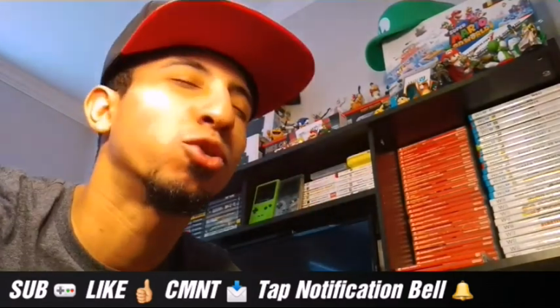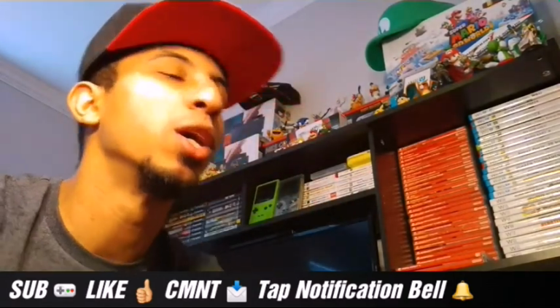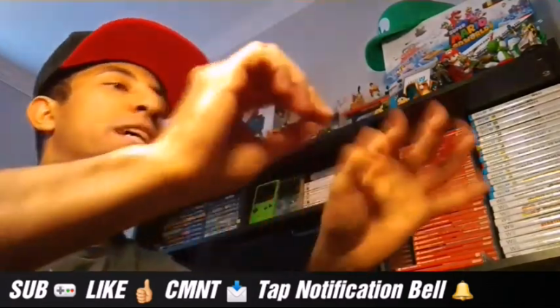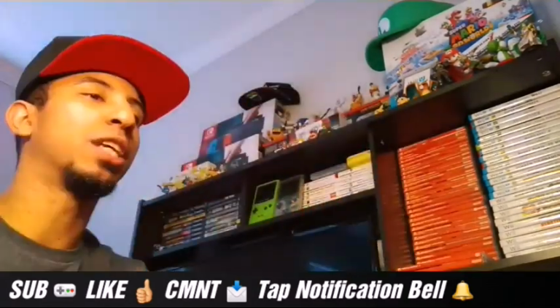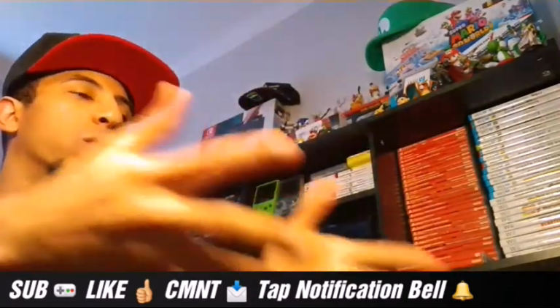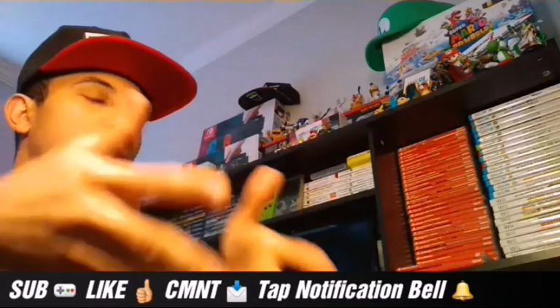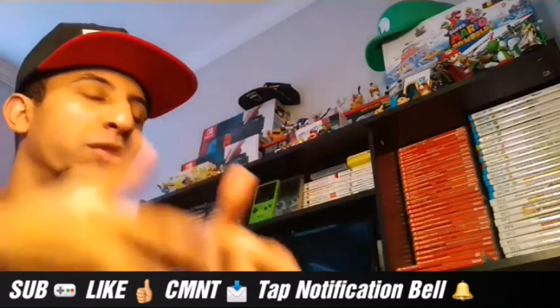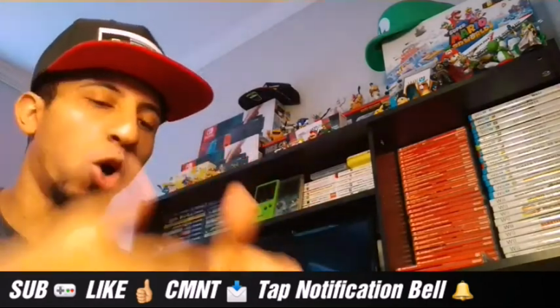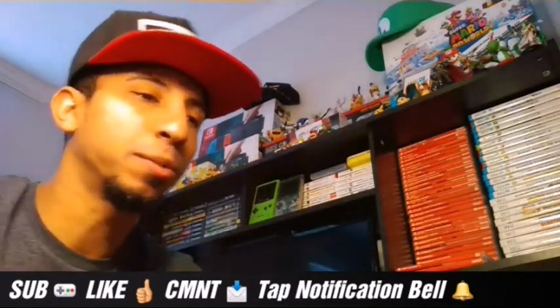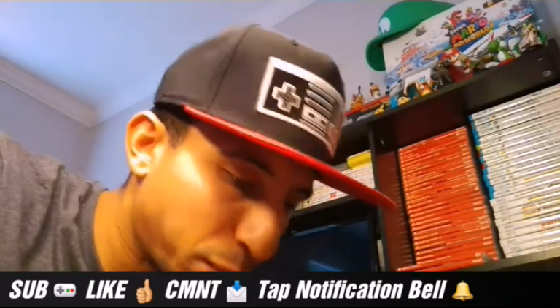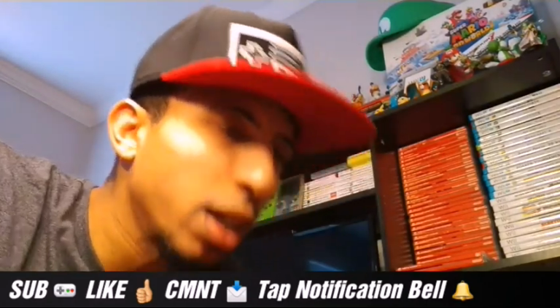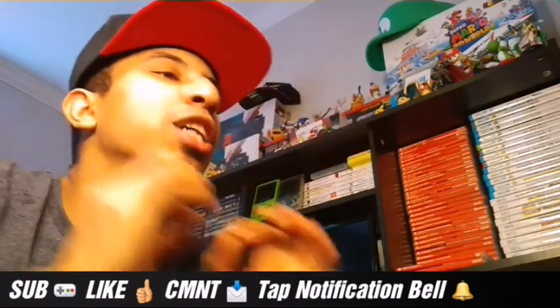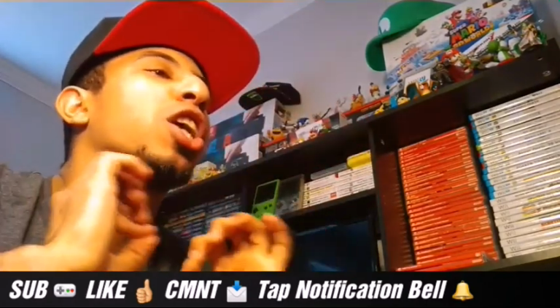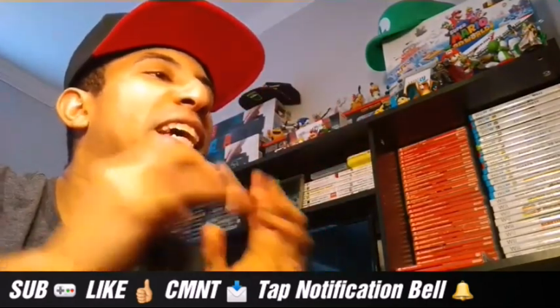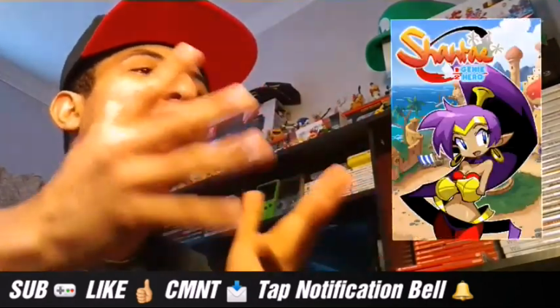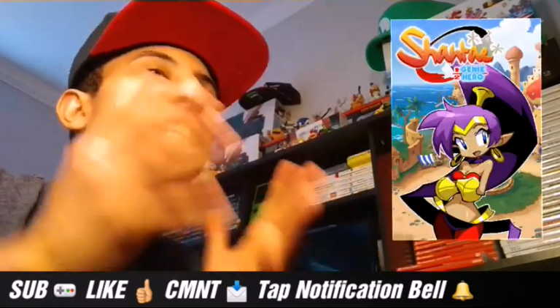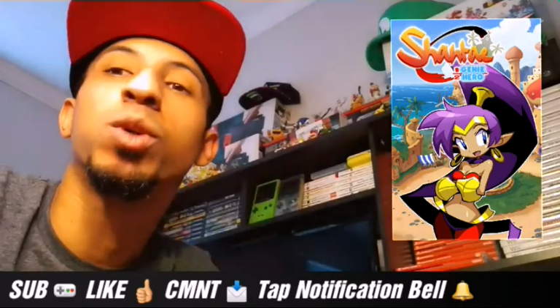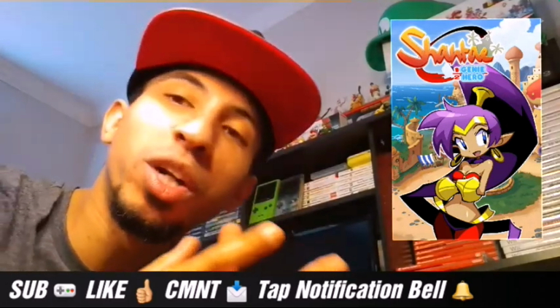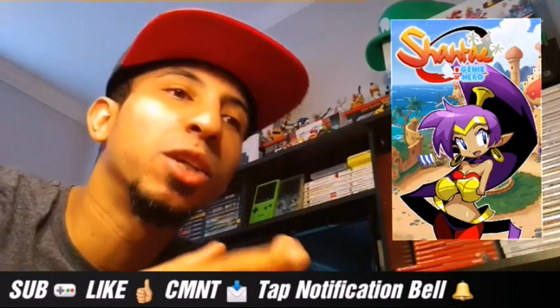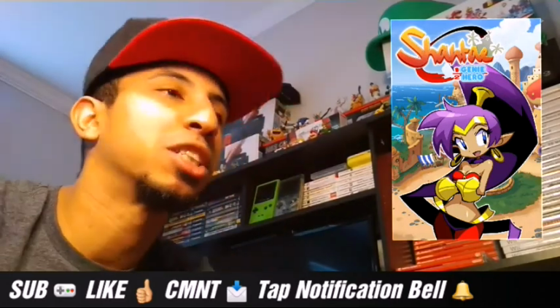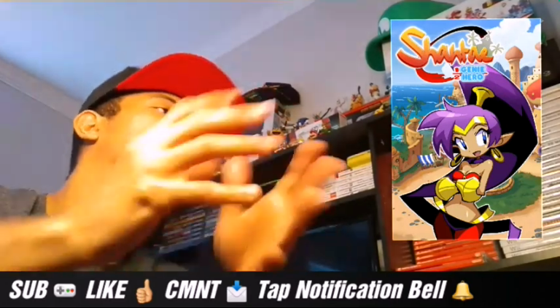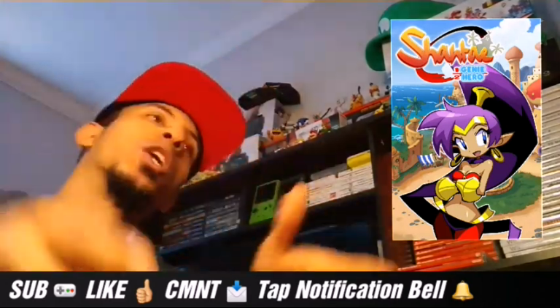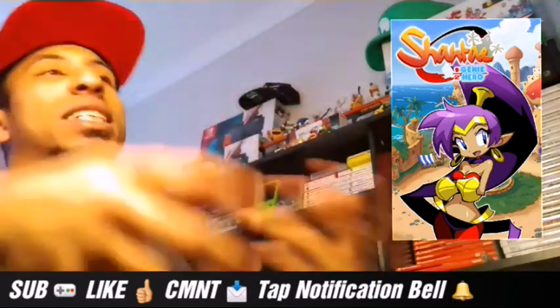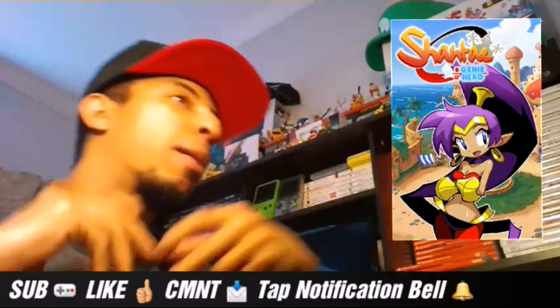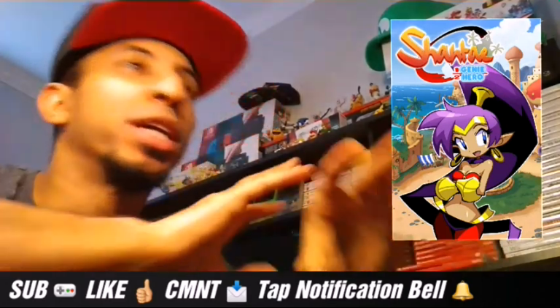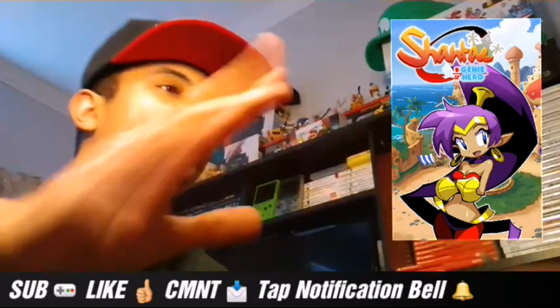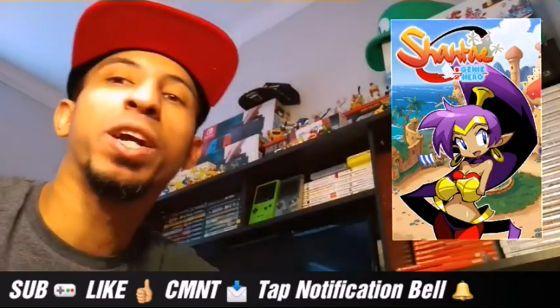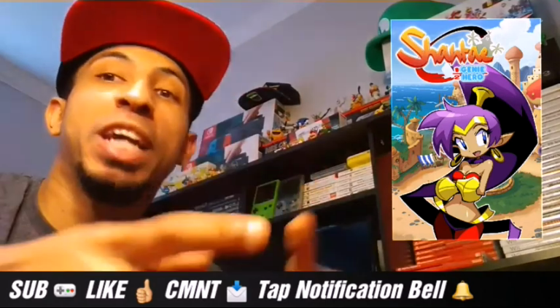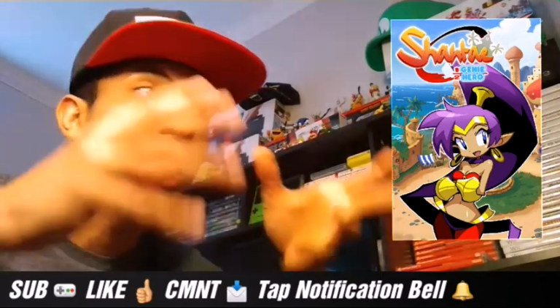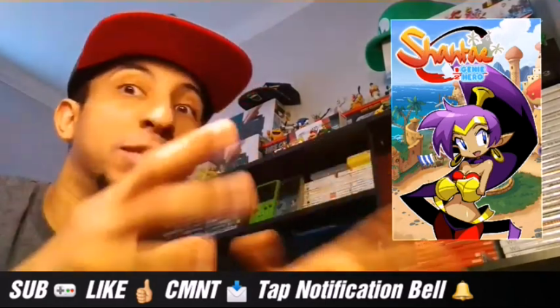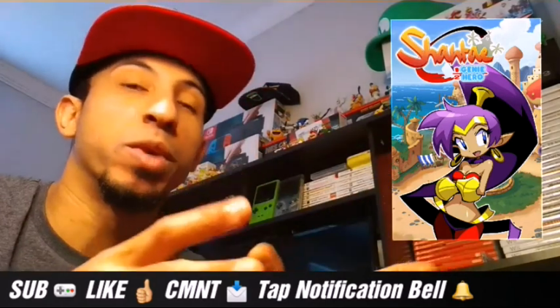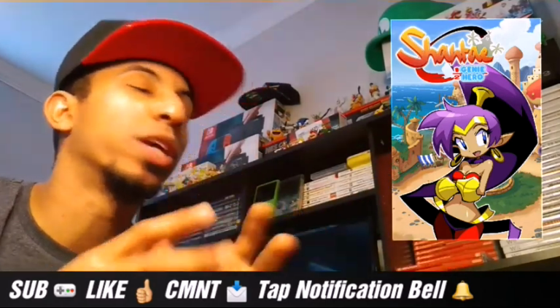In this video I wanna give you a review on Shantae Half-Genie Hero for Nintendo Switch. I know this game is like a port — it's been everywhere. The game has been everywhere.